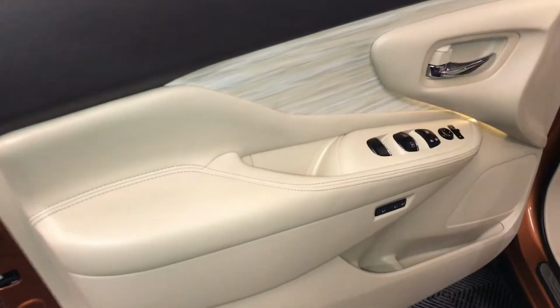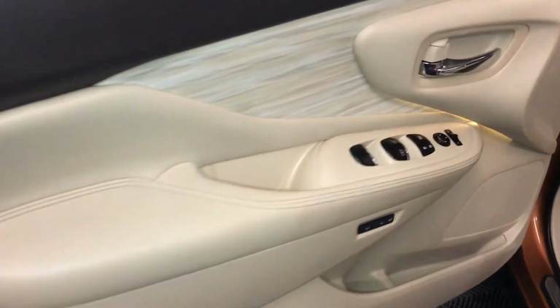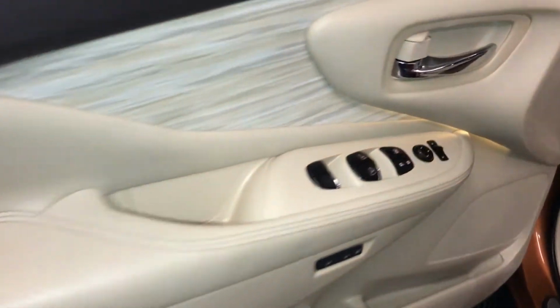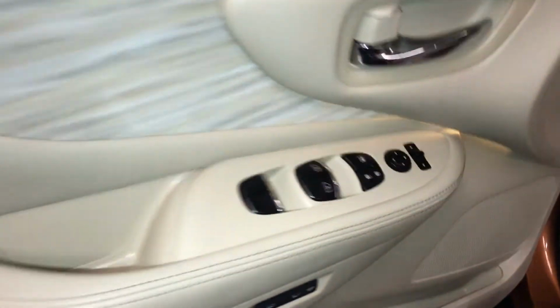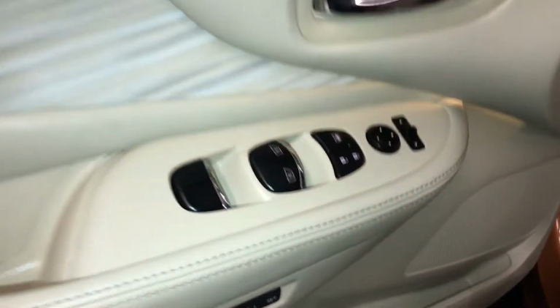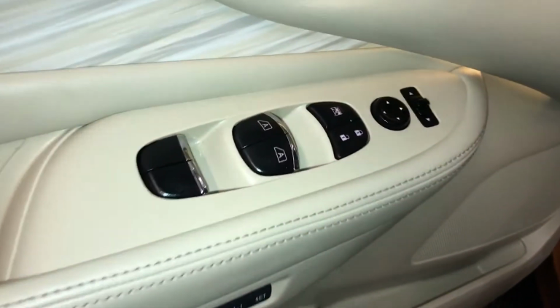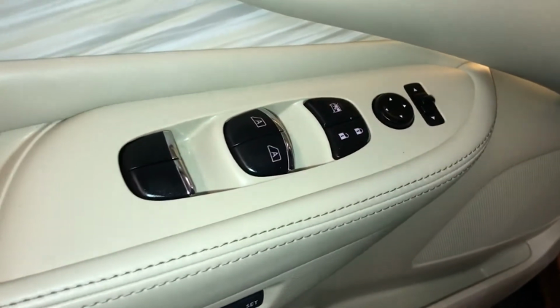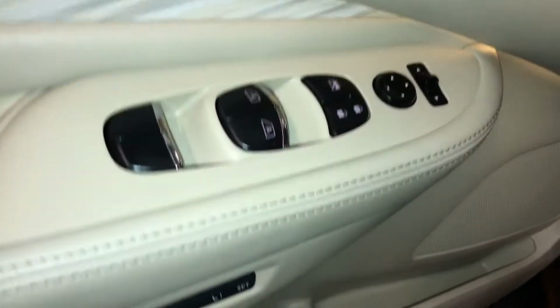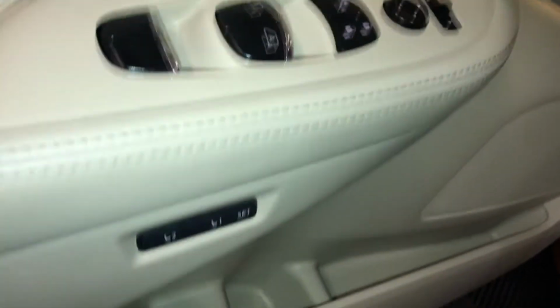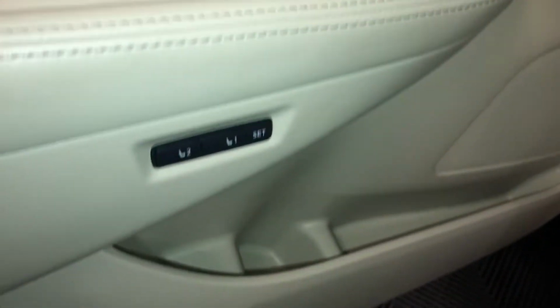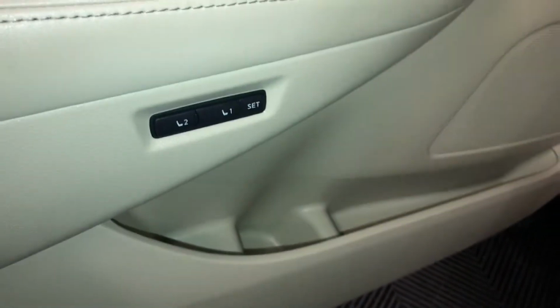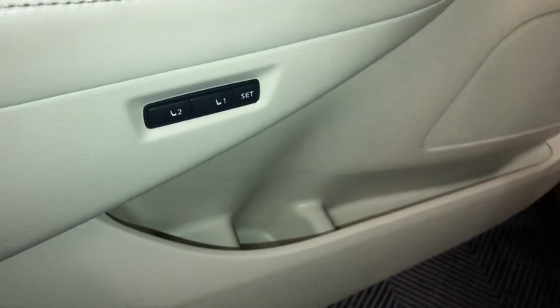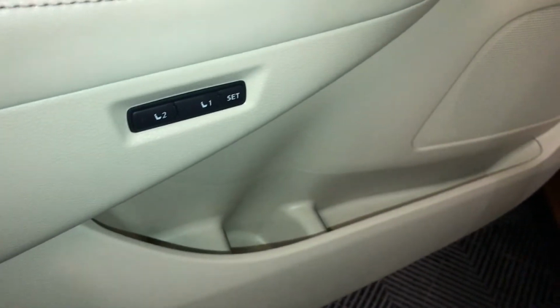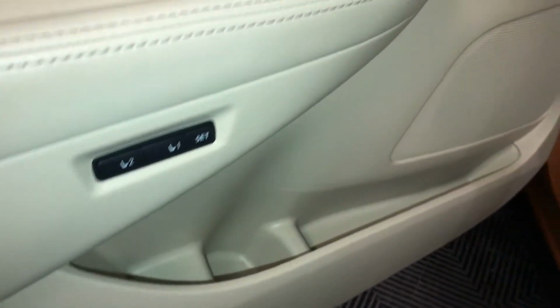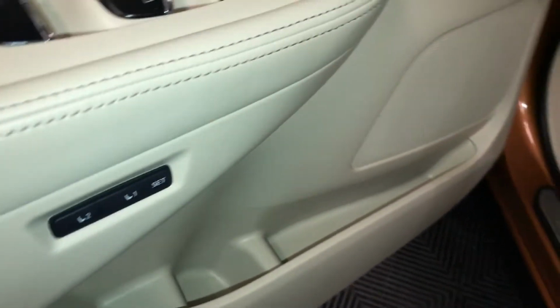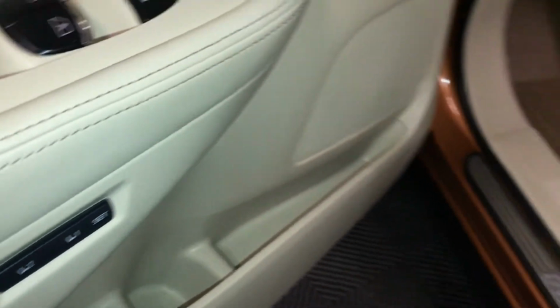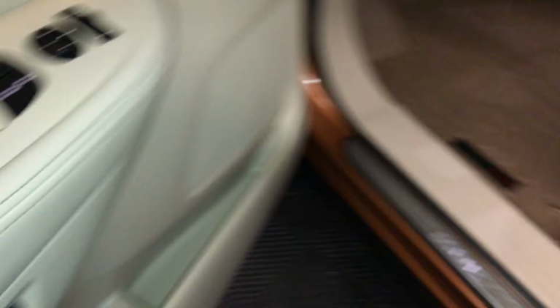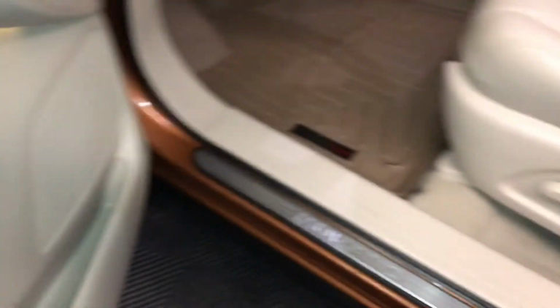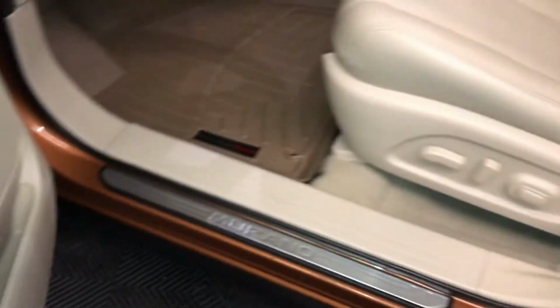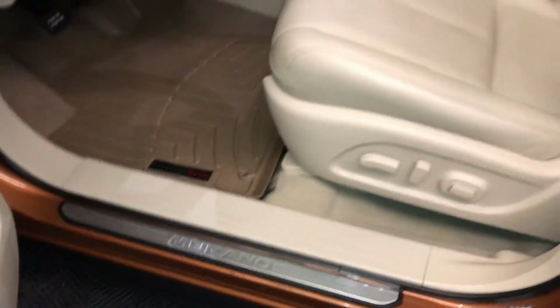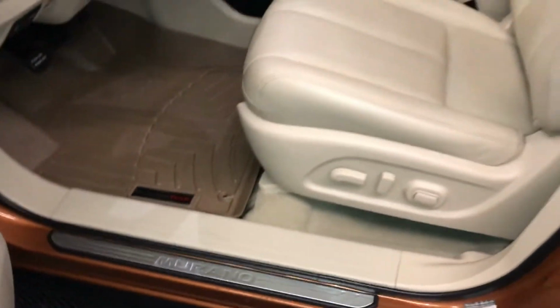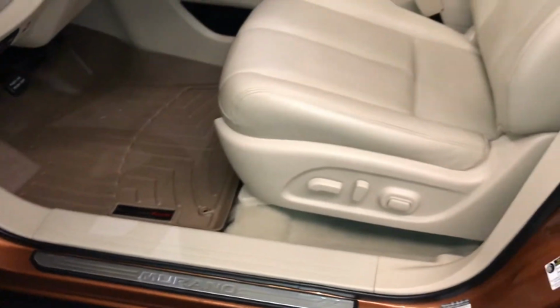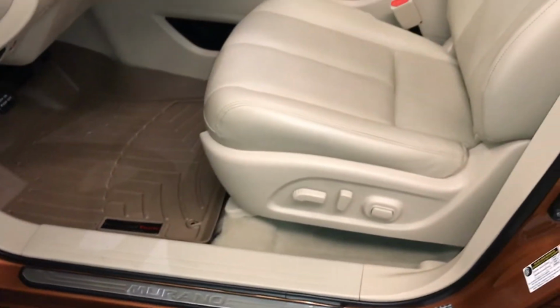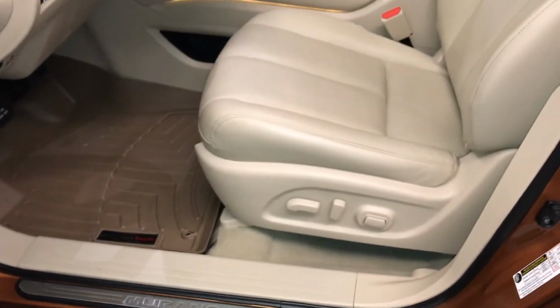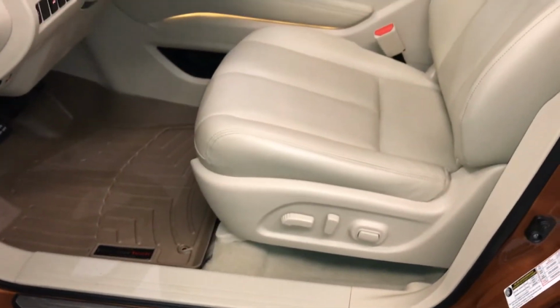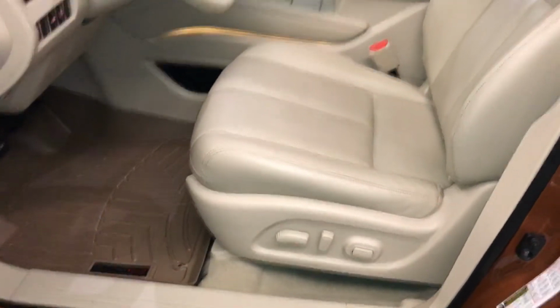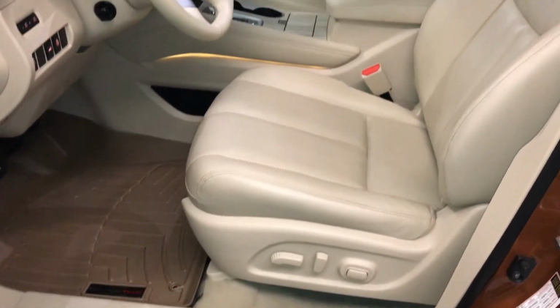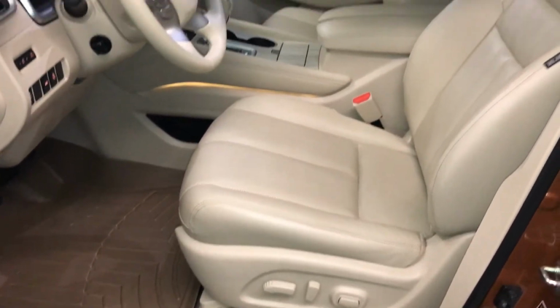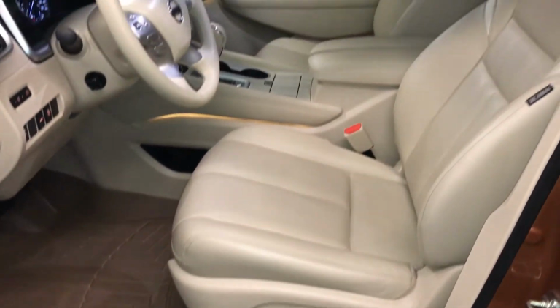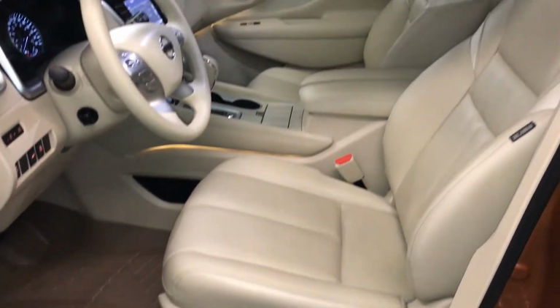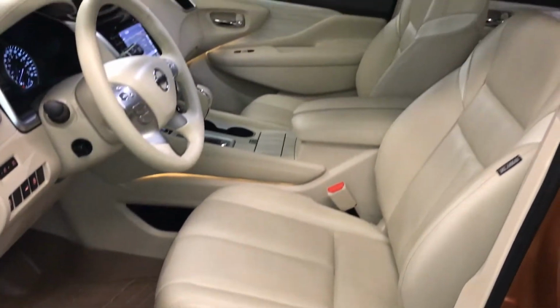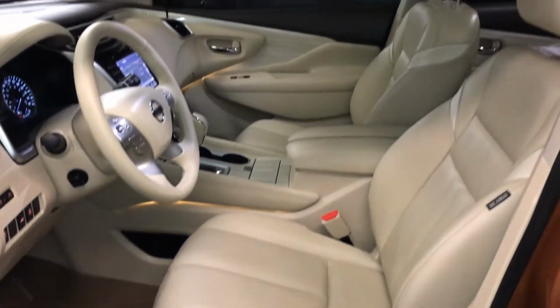Powered windows, locks and side mirrors. Driver's seat memory is linked to your side mirrors and steering wheel. Power adjustable front seats, and the driver has lumbar support.